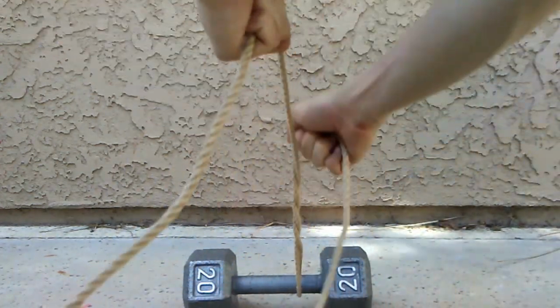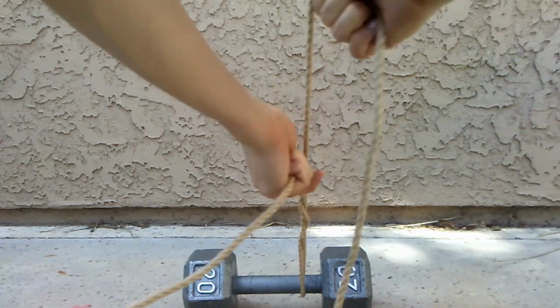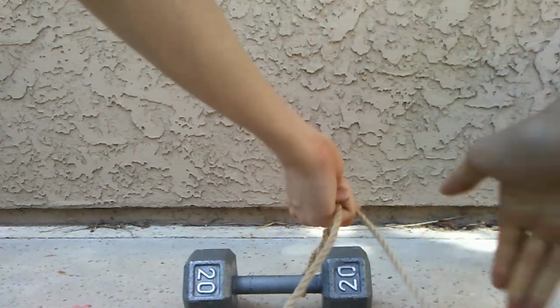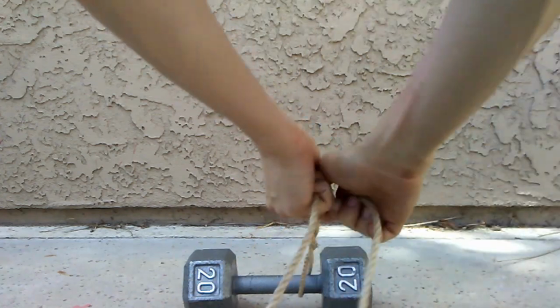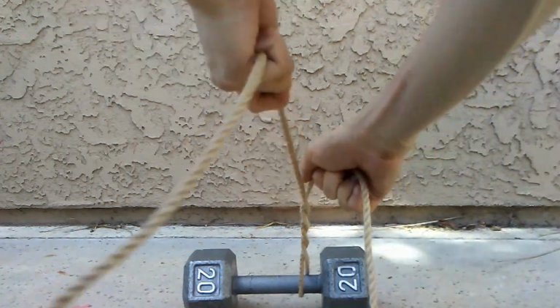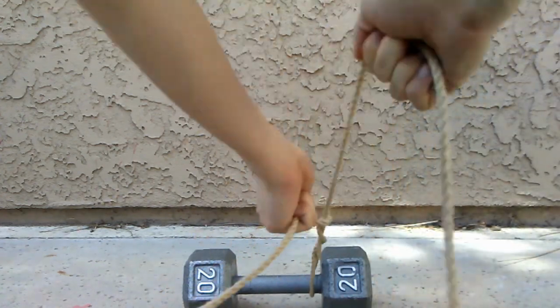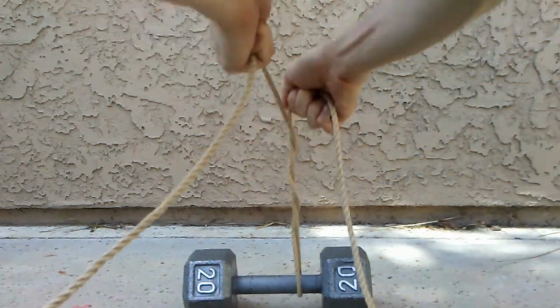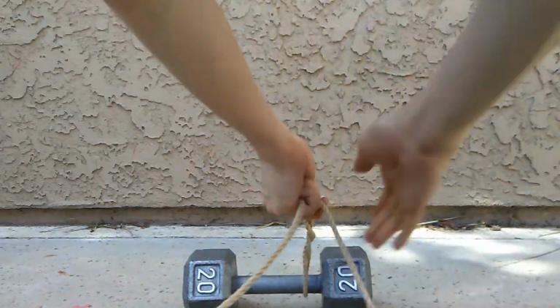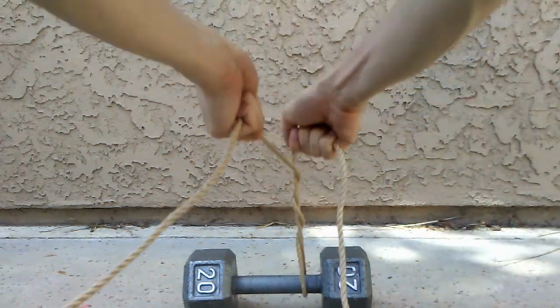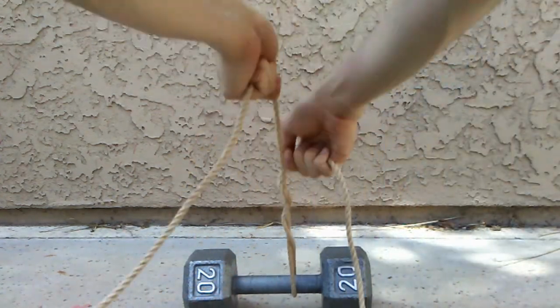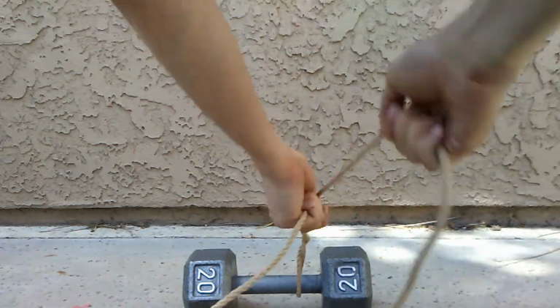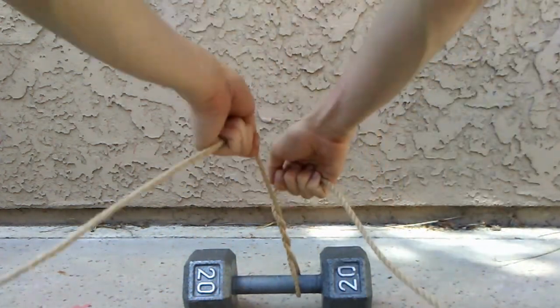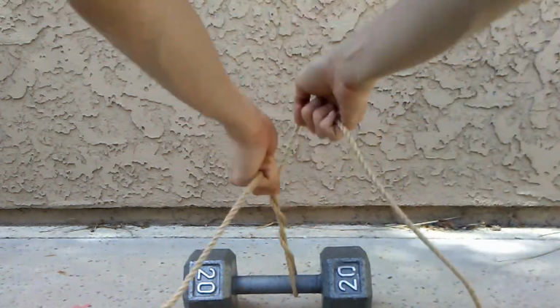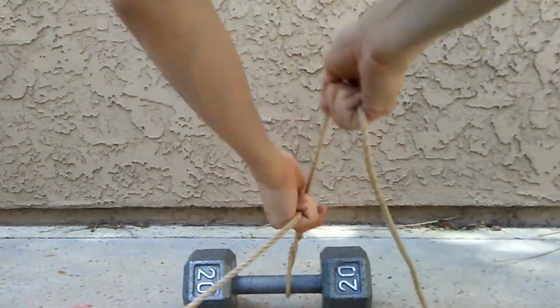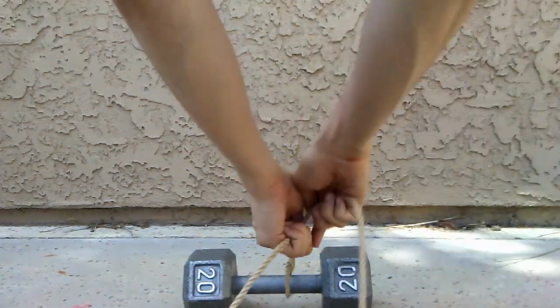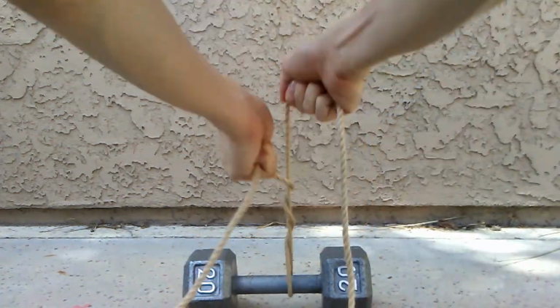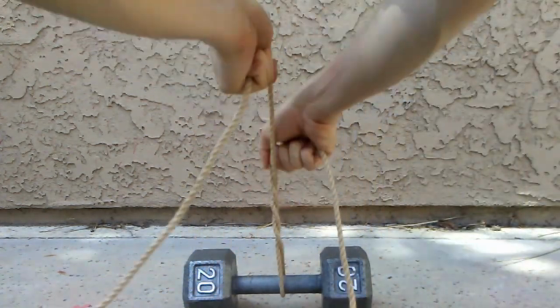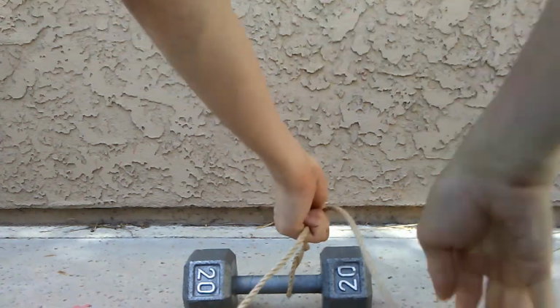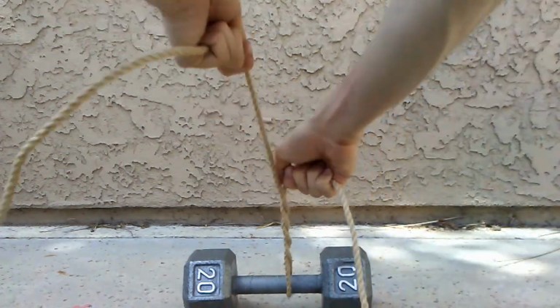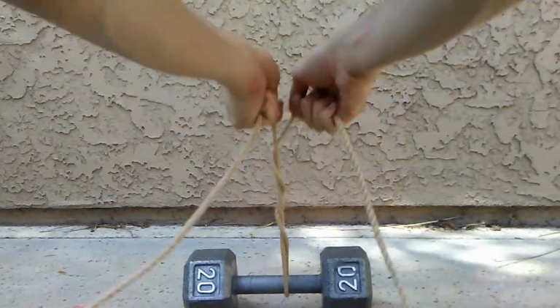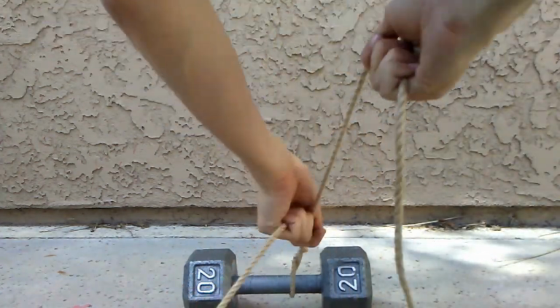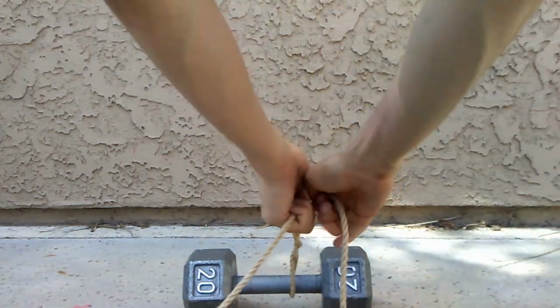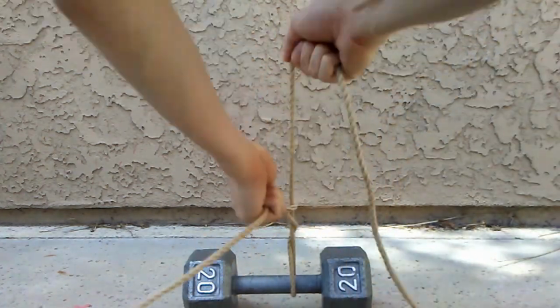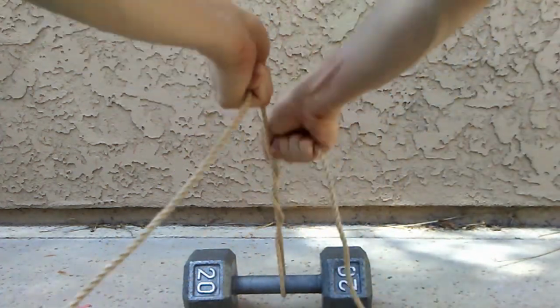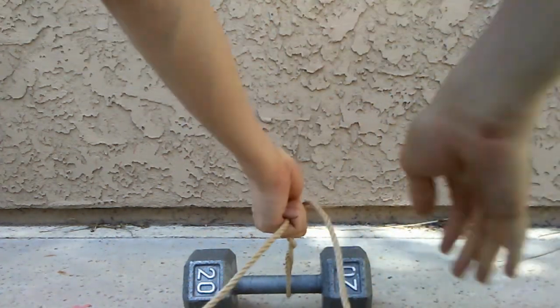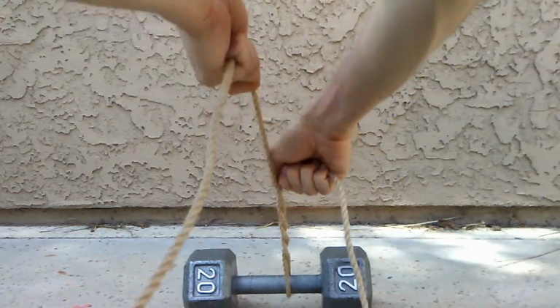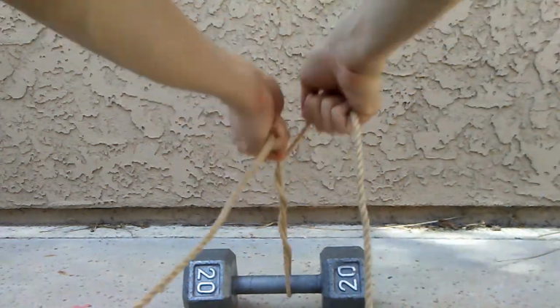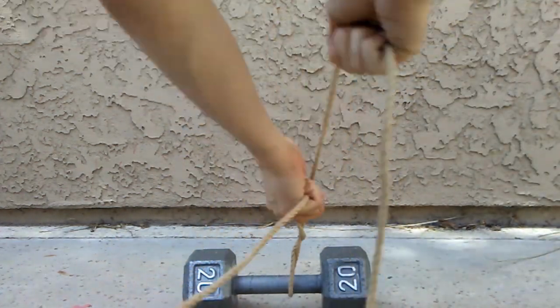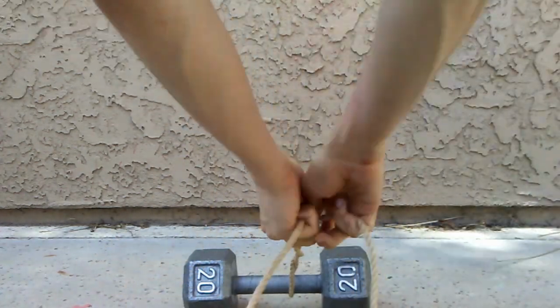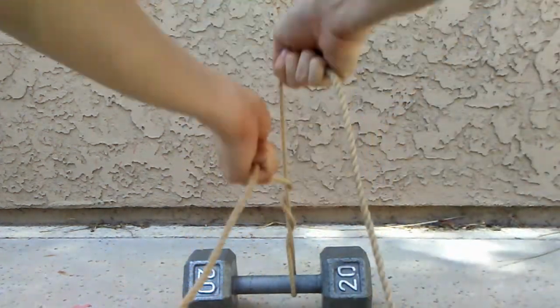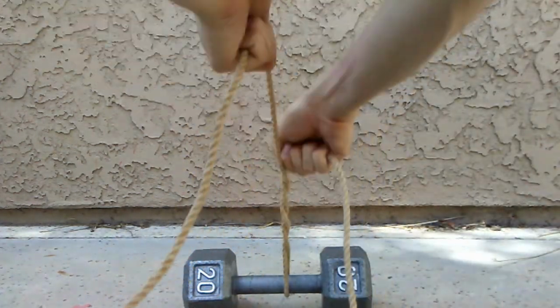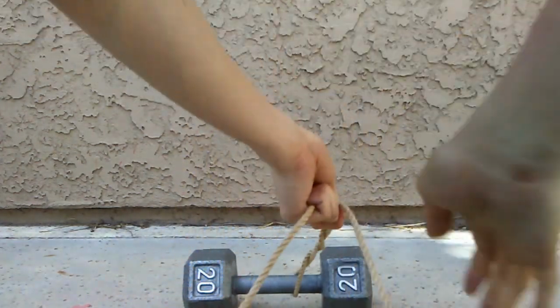More than three wraps may become difficult to pull consistently. This creates a bit of a mess, so you'll probably want to do it outside.